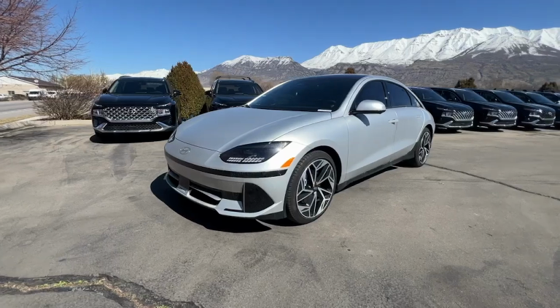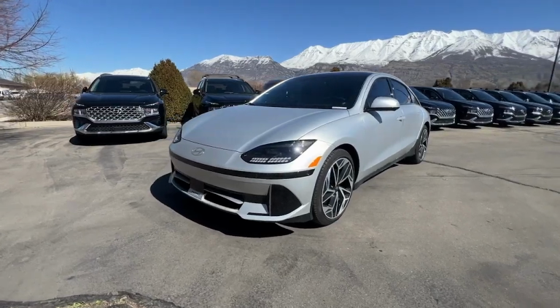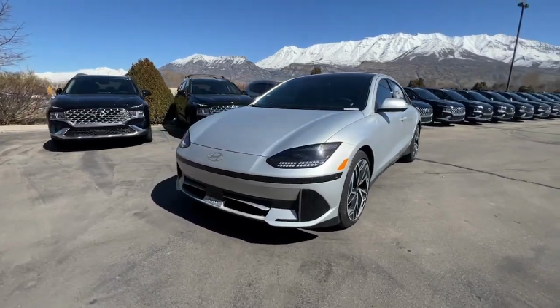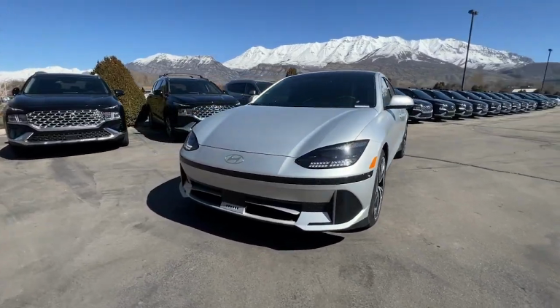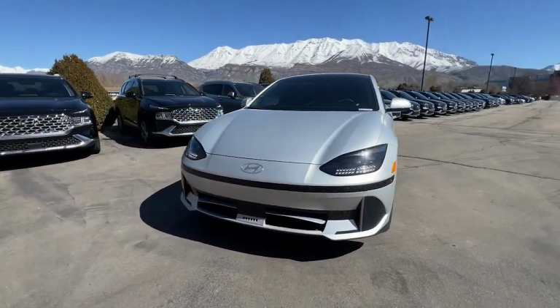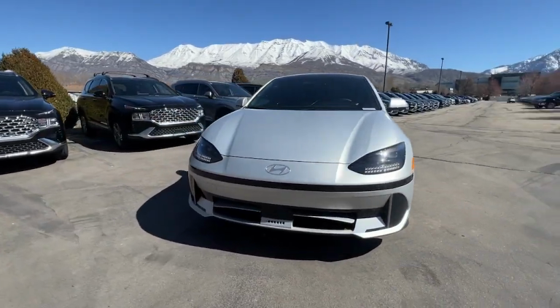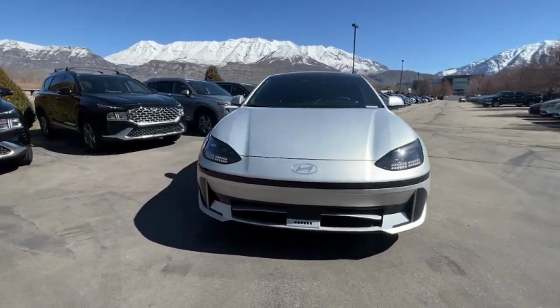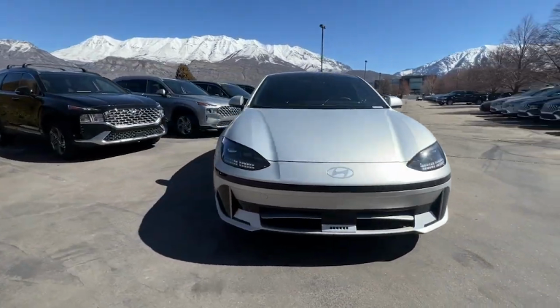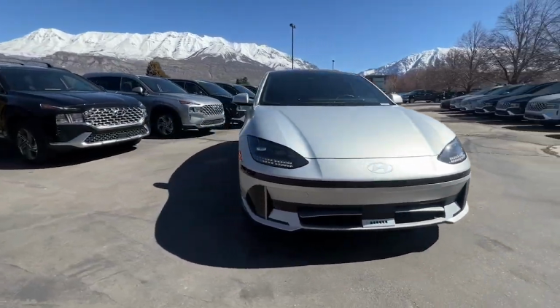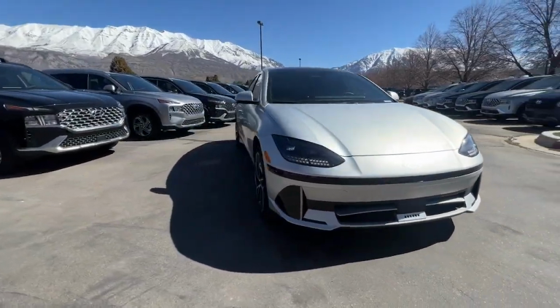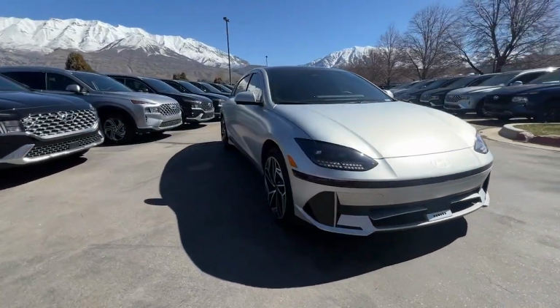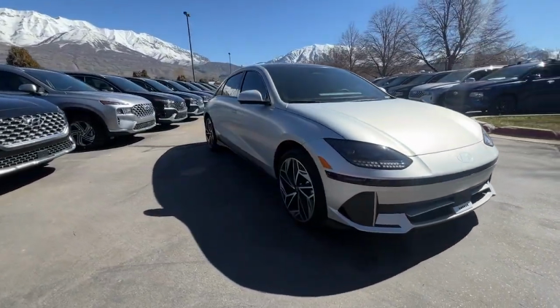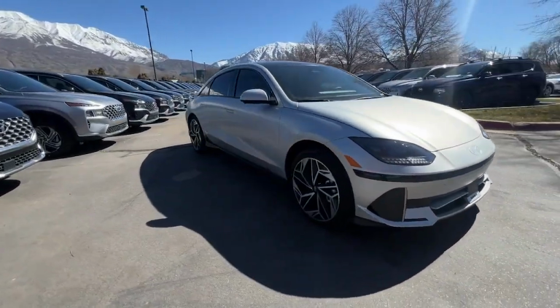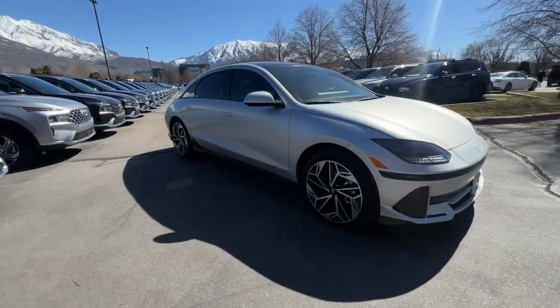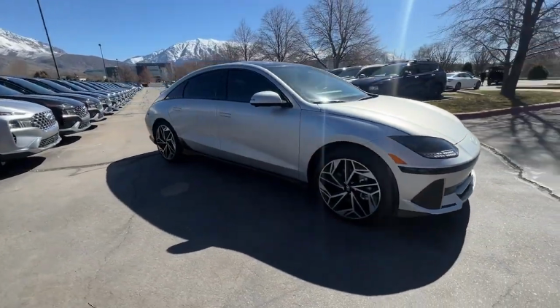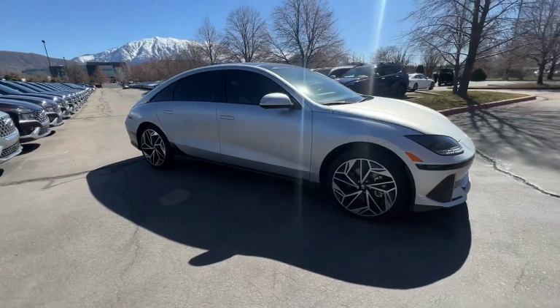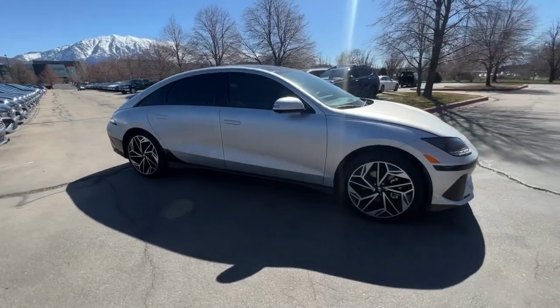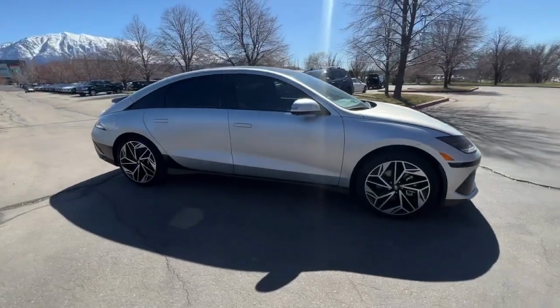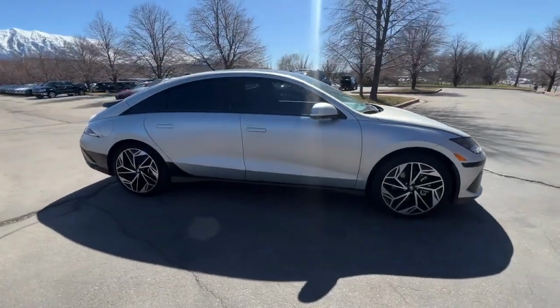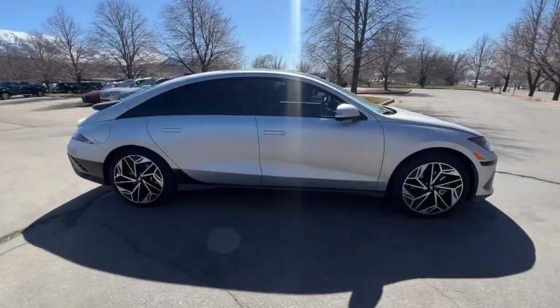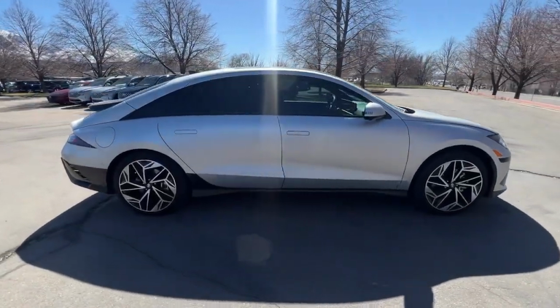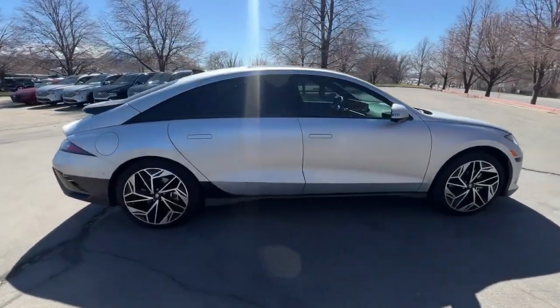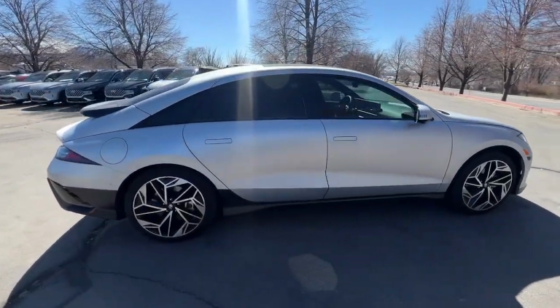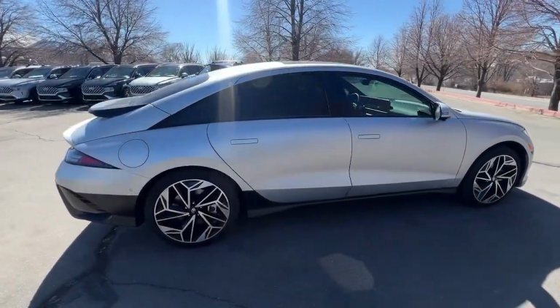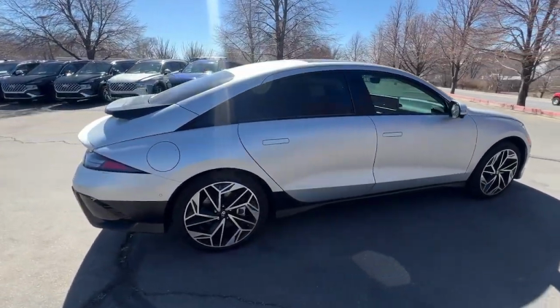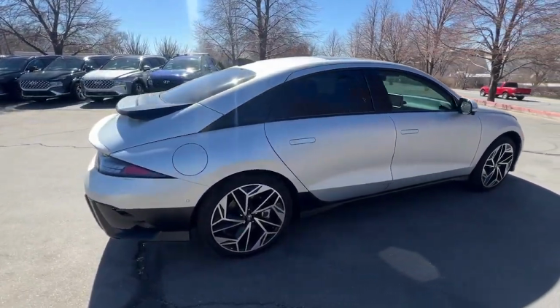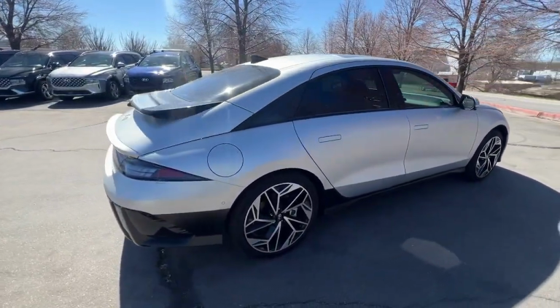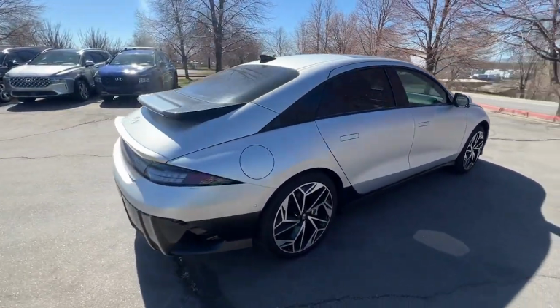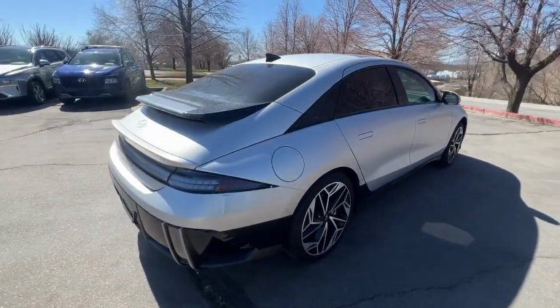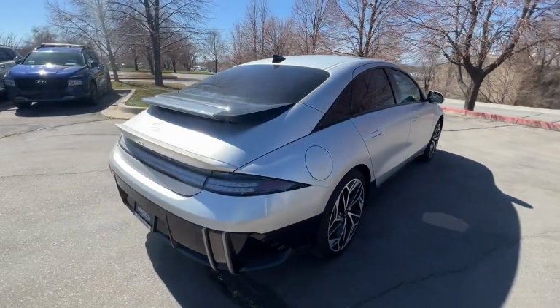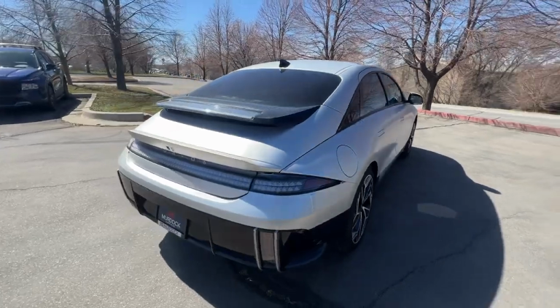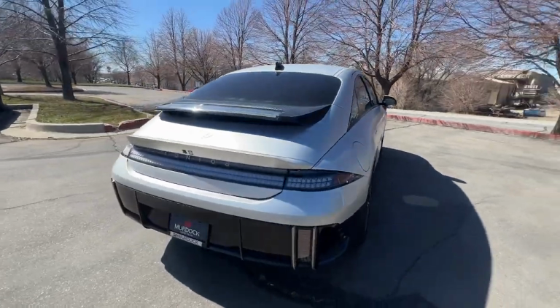This could be the car for you. The 2023 Hyundai IONIQ 6, with less than 10,000 miles on the odometer — this vehicle stands out from the rest.